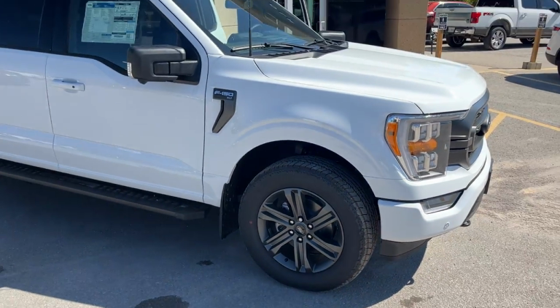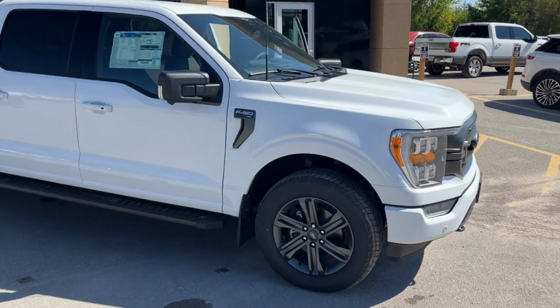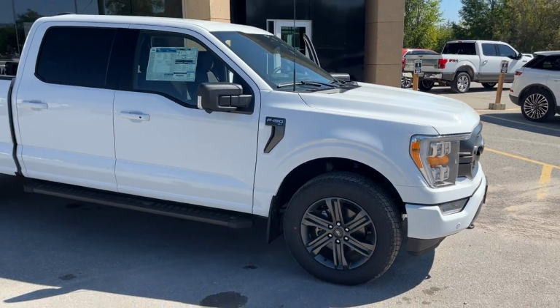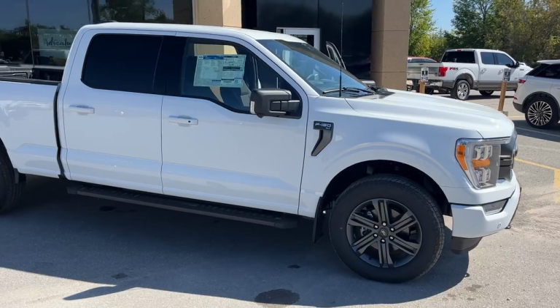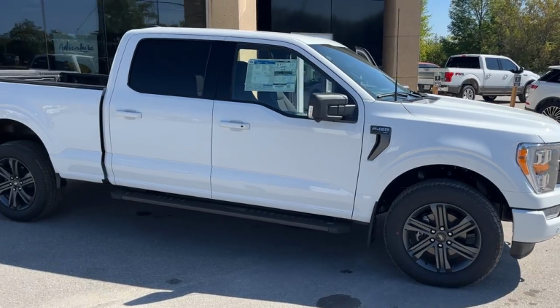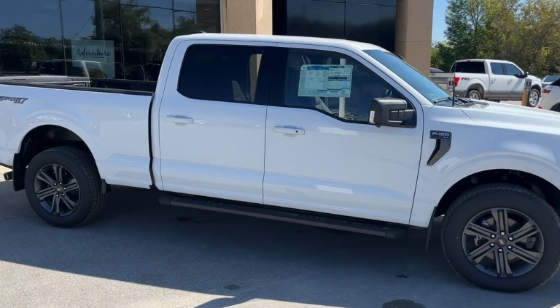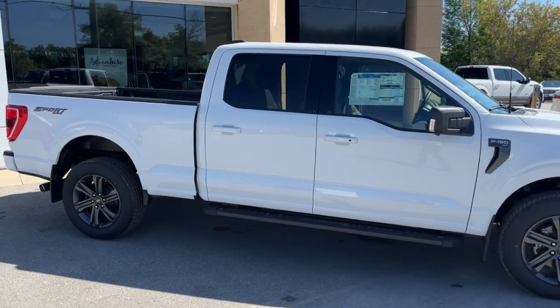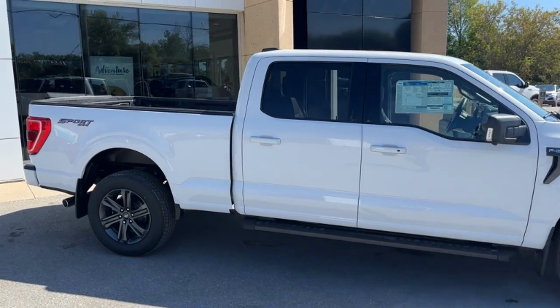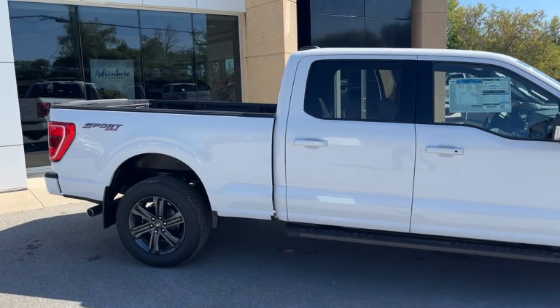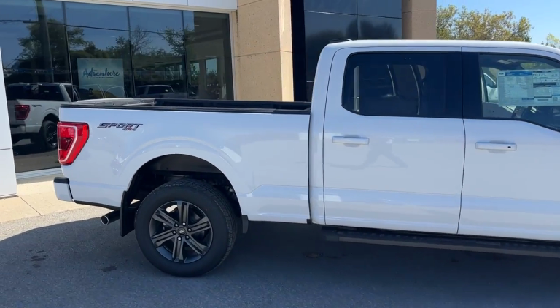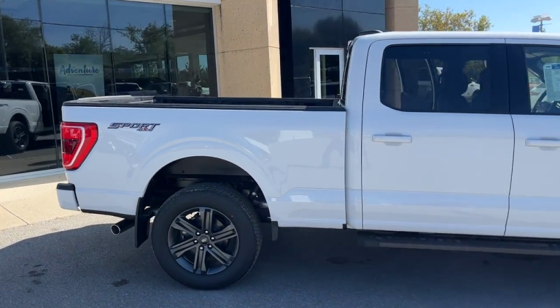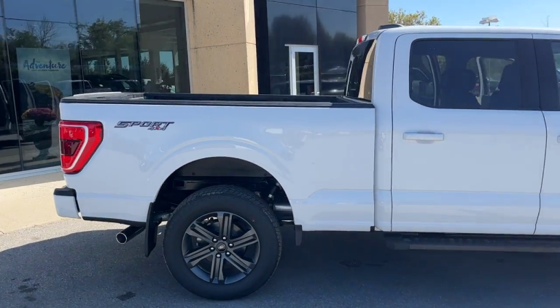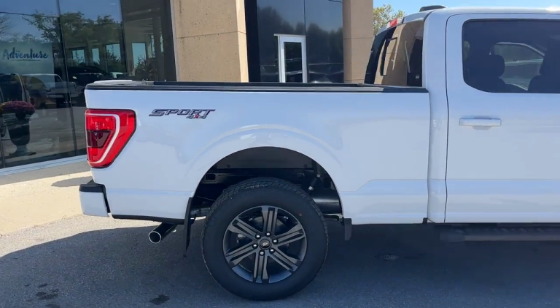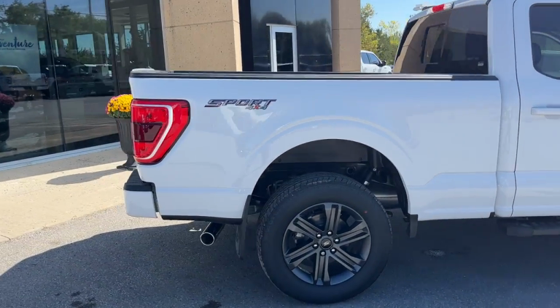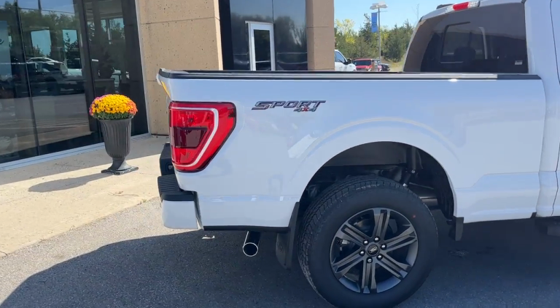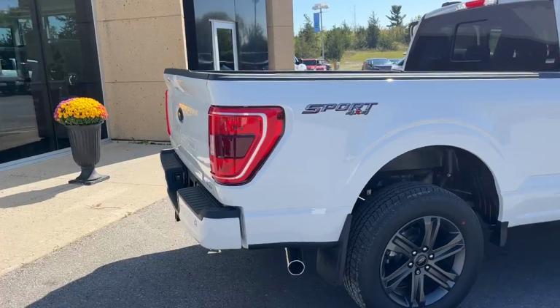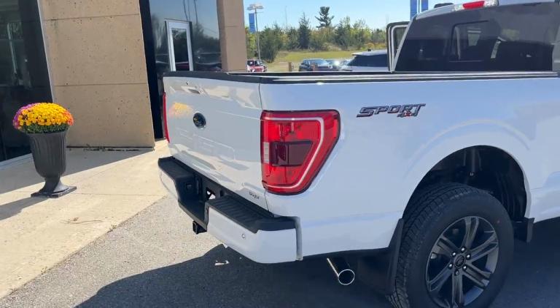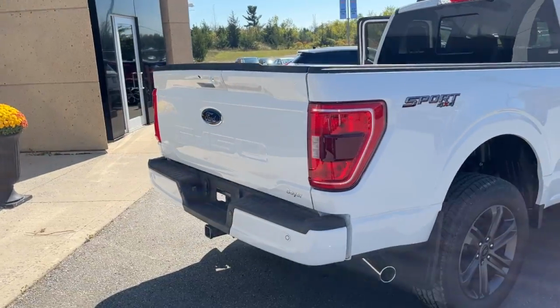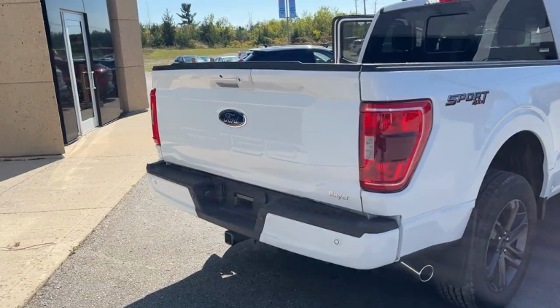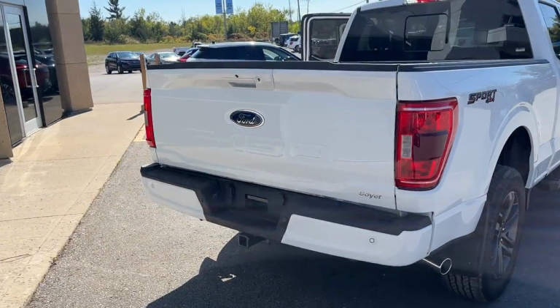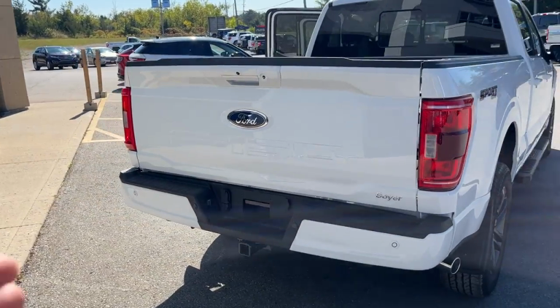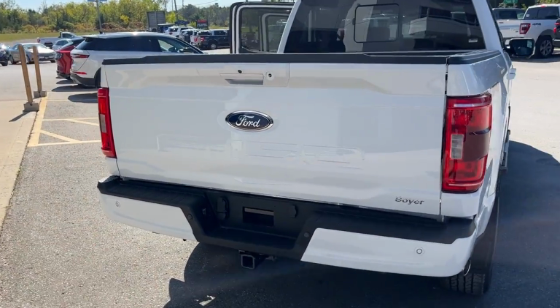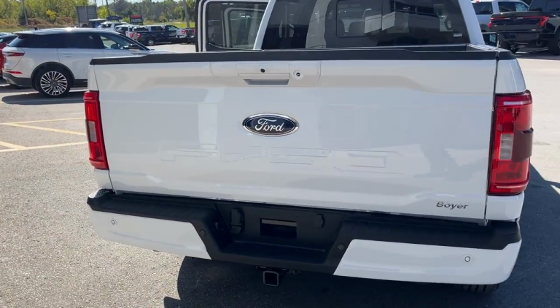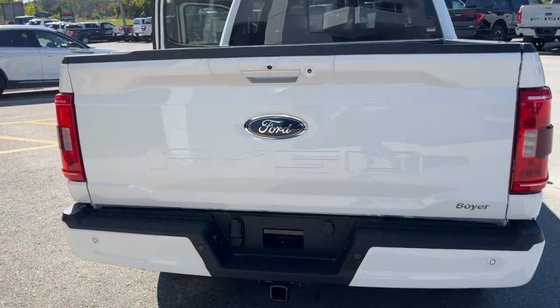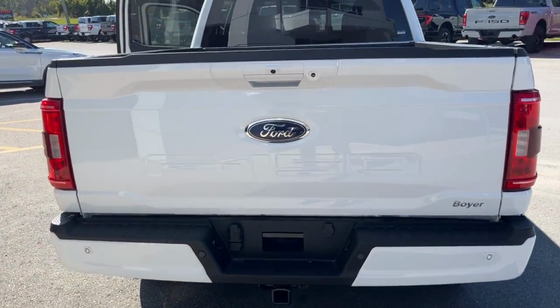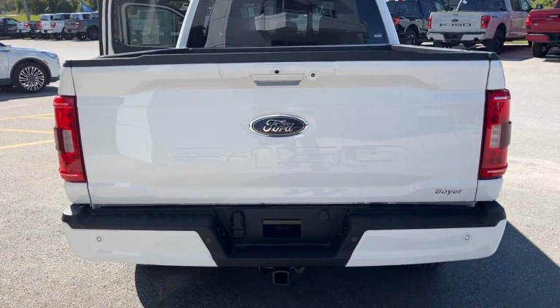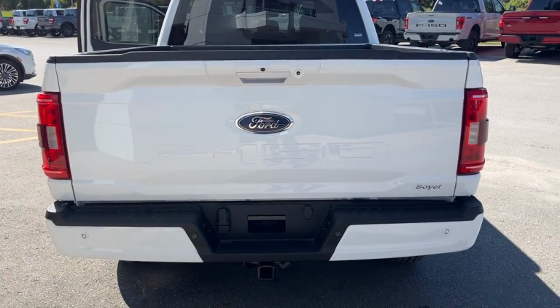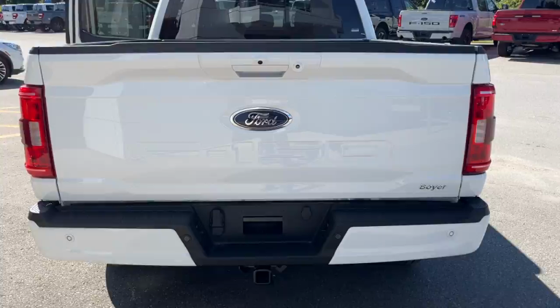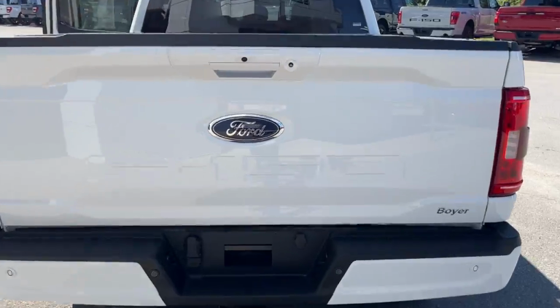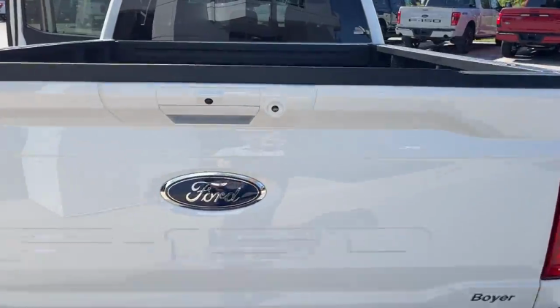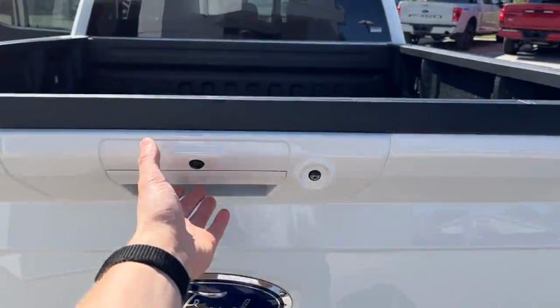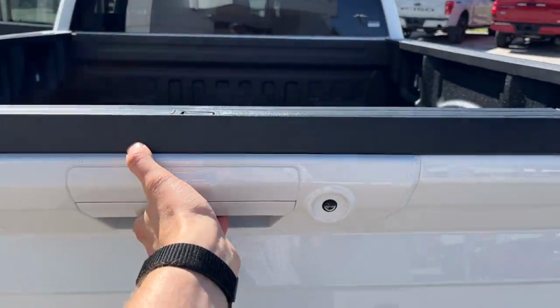This vehicle is powered by the 5.0-liter V8 engine and it does have the six-and-a-half-foot bed on the back. Coming around to the back of the truck, you also have your reverse camera, and this one has the trailer tow package with your brake controller on the inside.